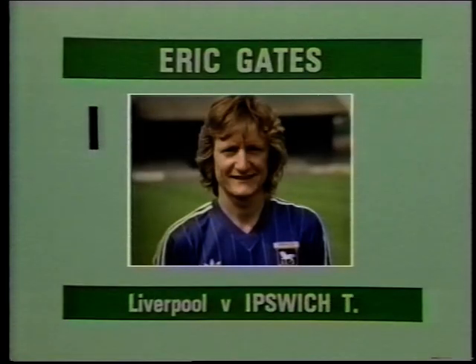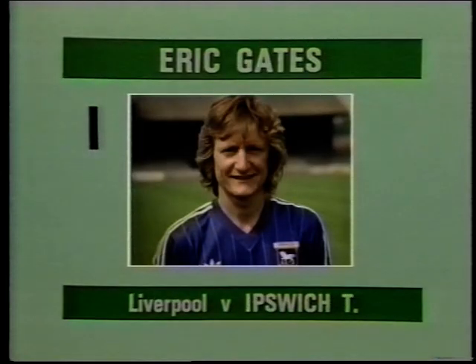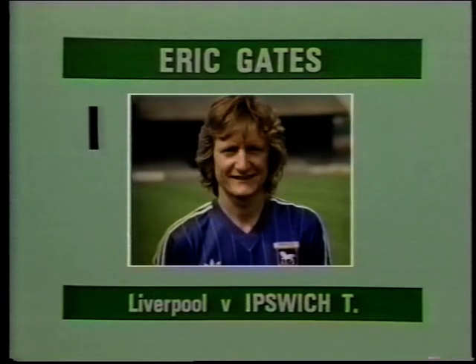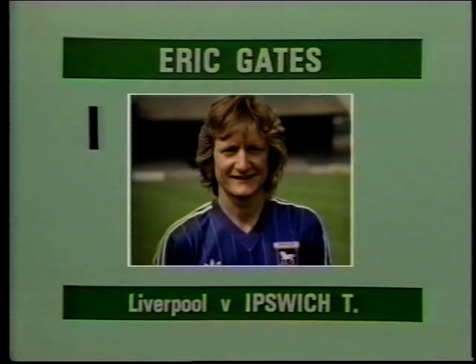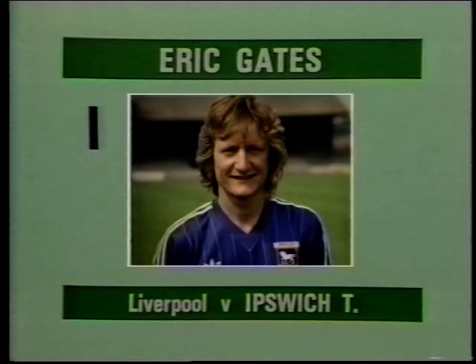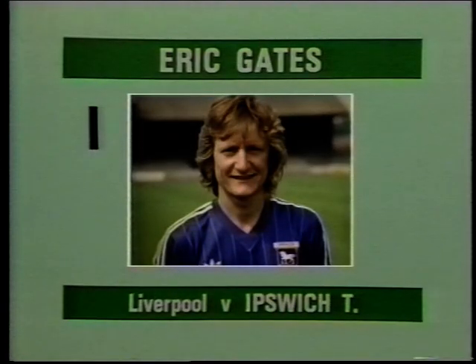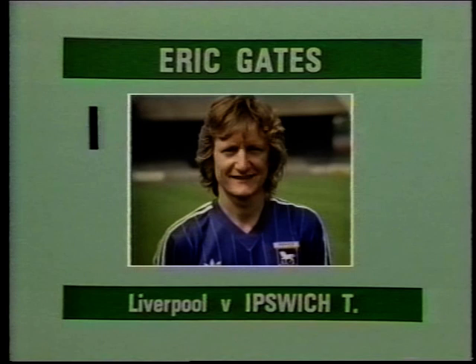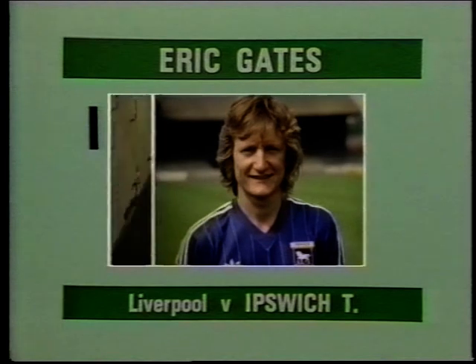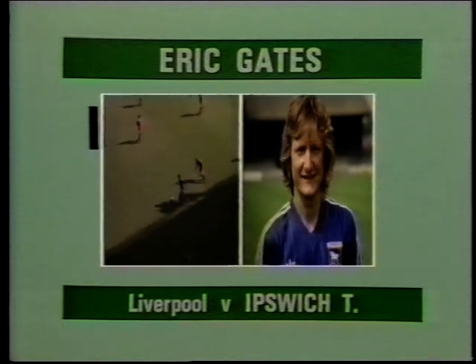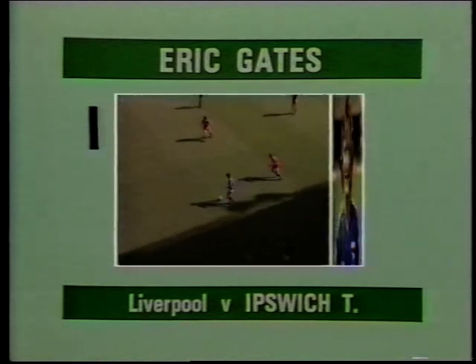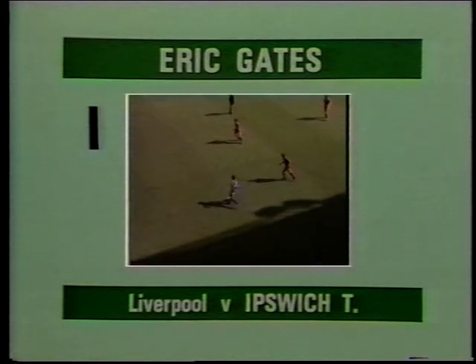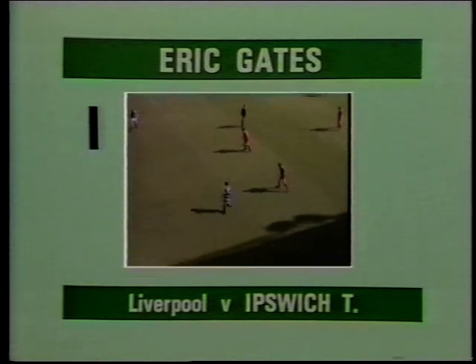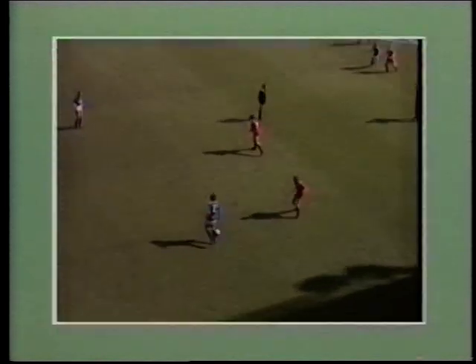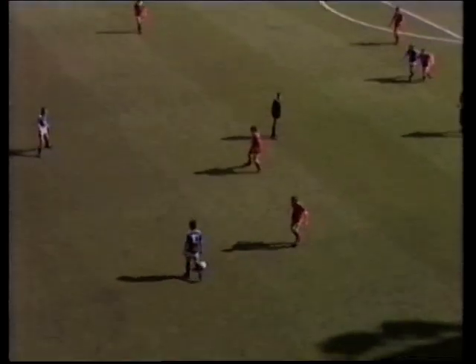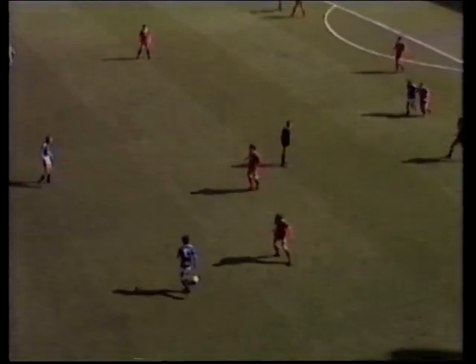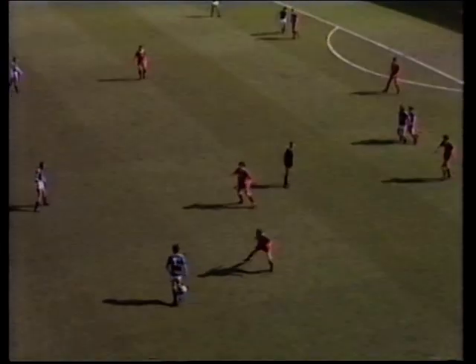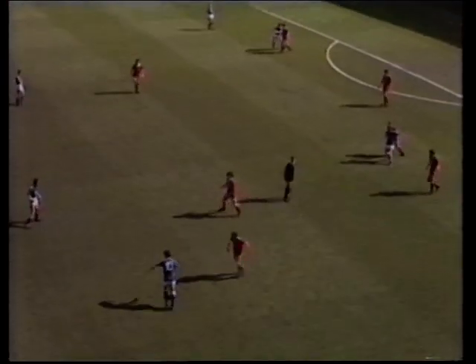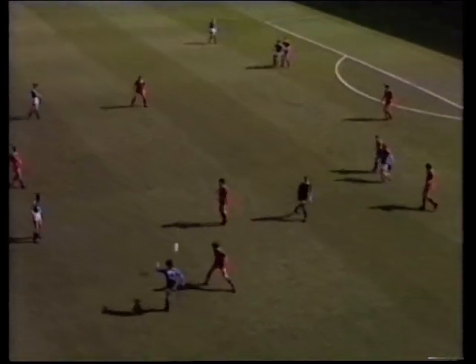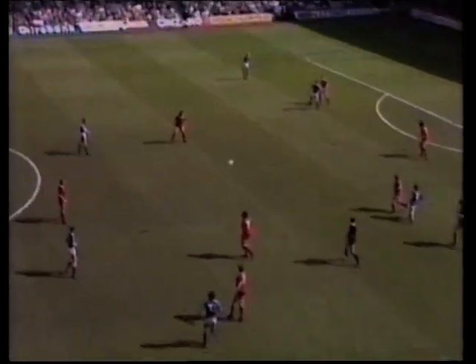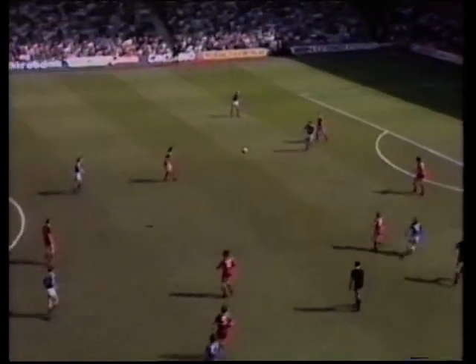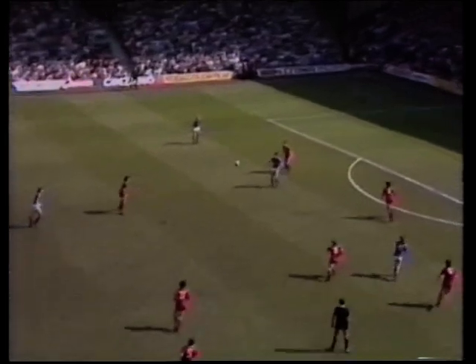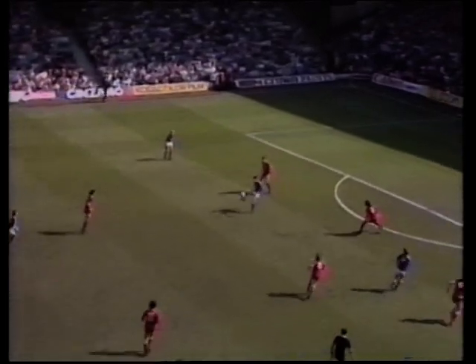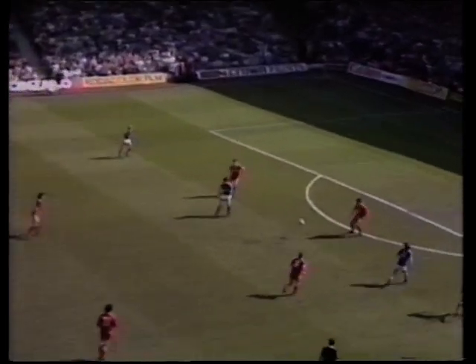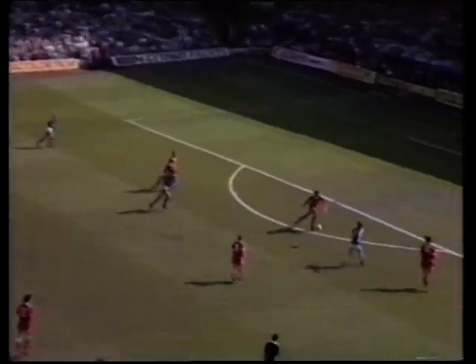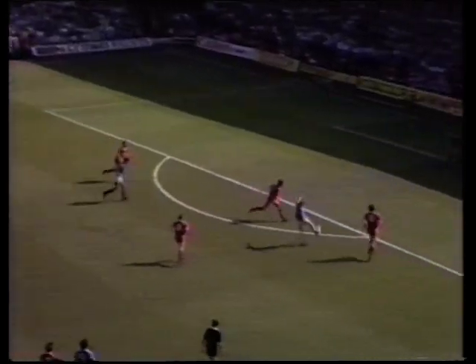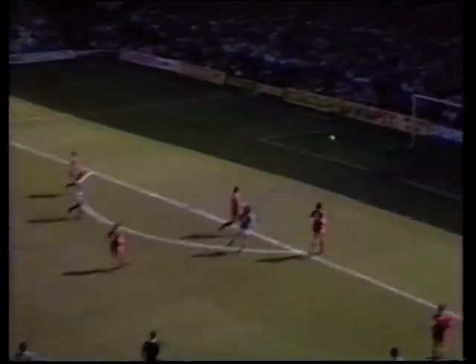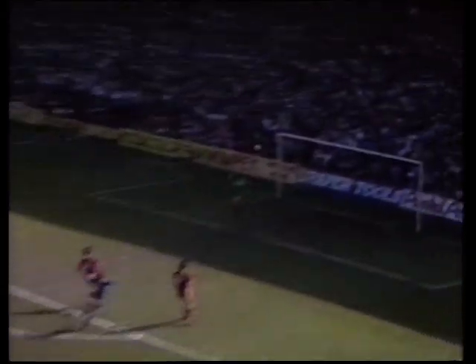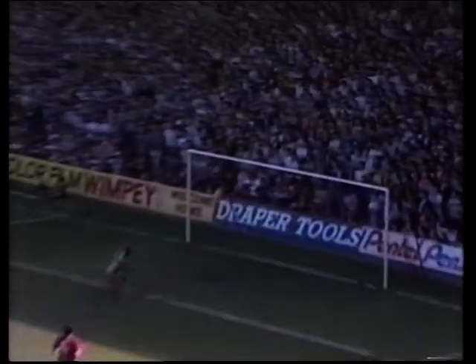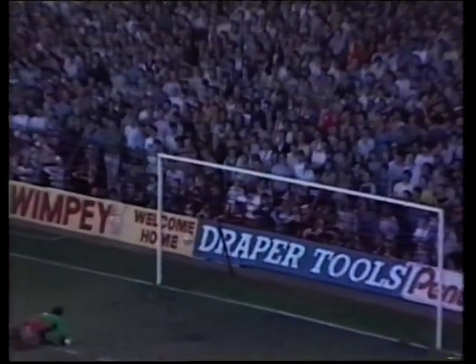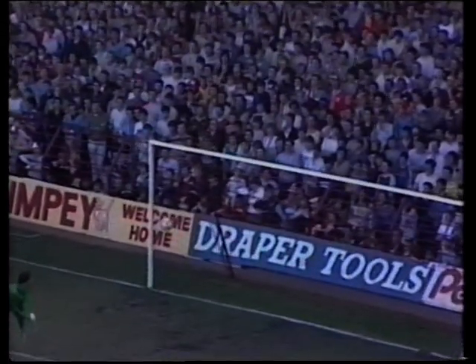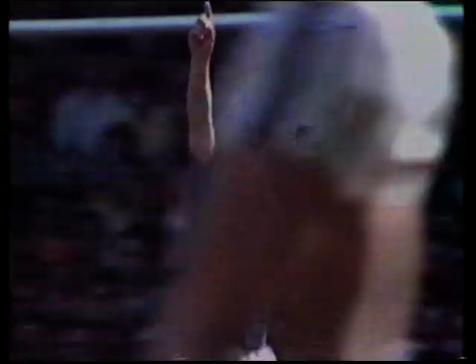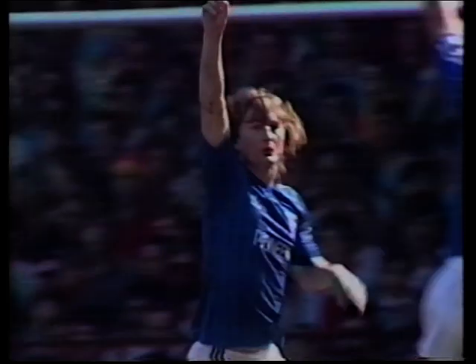Goal I, scored by Eric Gates for Ipswich at Liverpool. Sunderland had time to turn and look up, nice ball into Davres, here's Gates — oh, that's a tremendous goal!